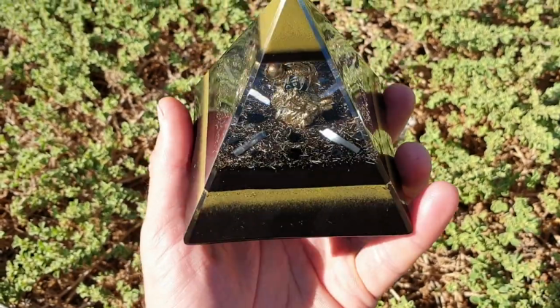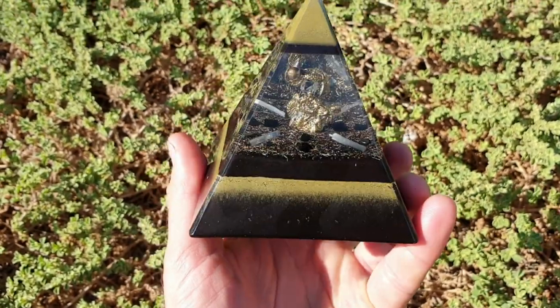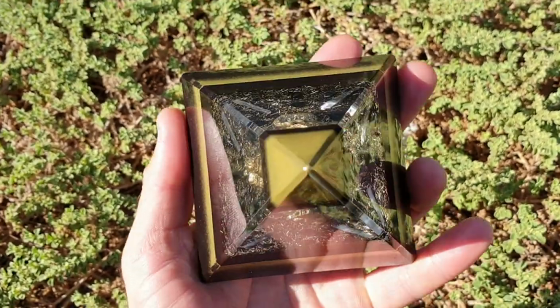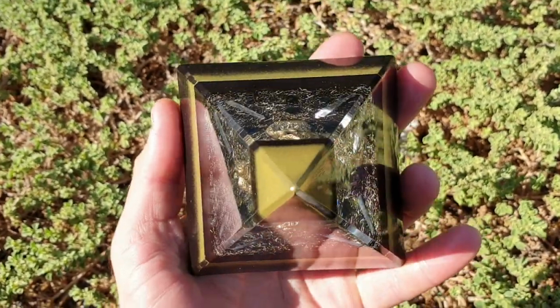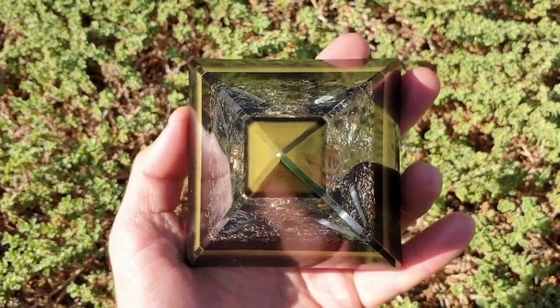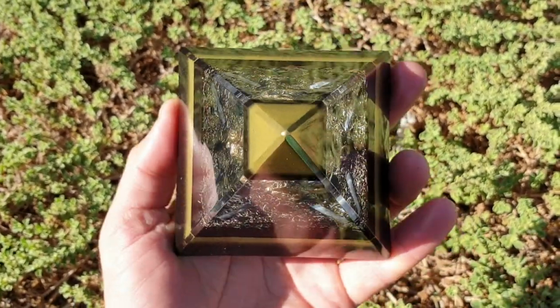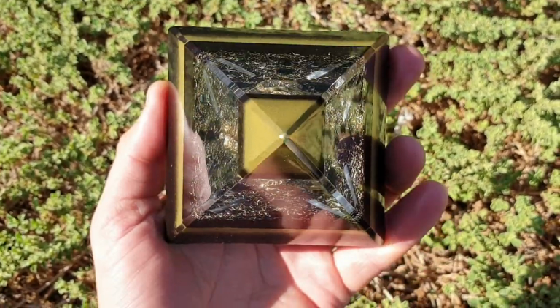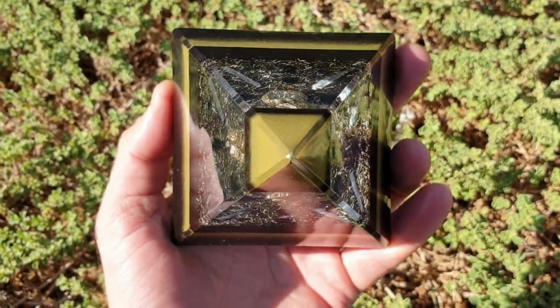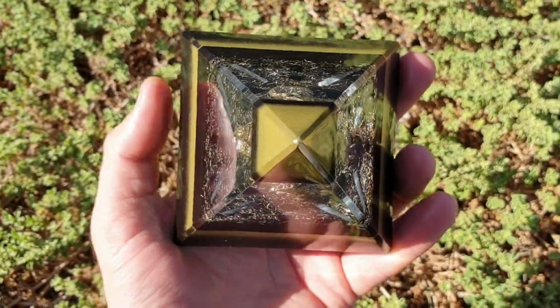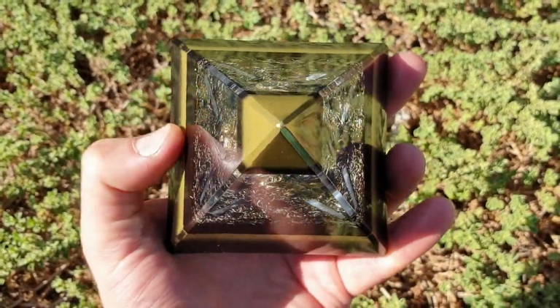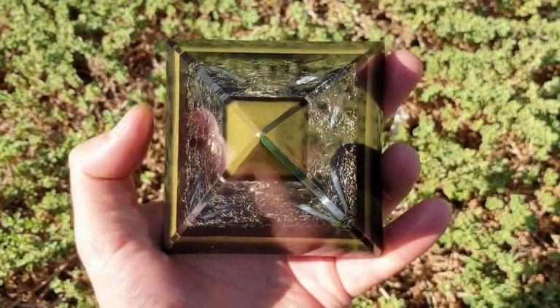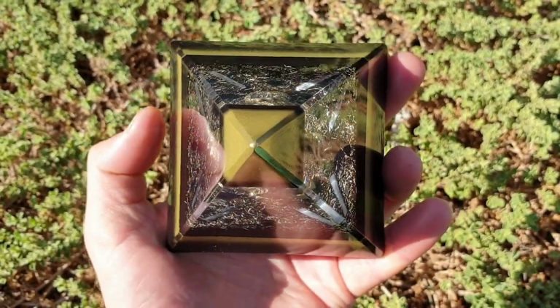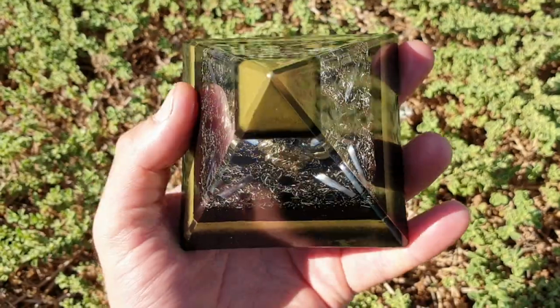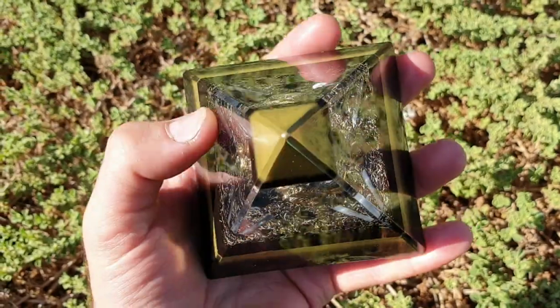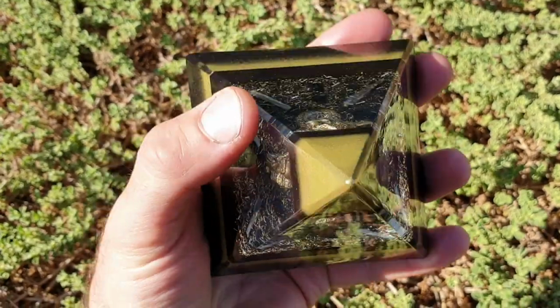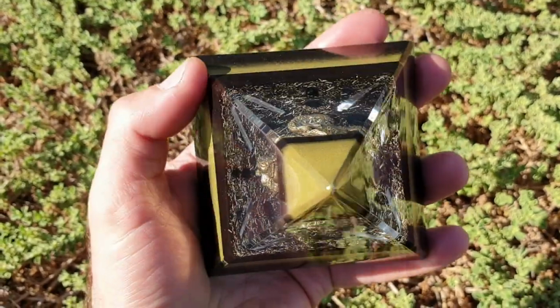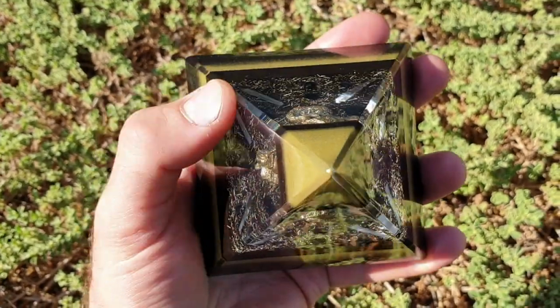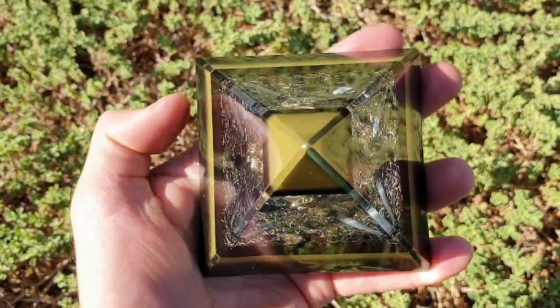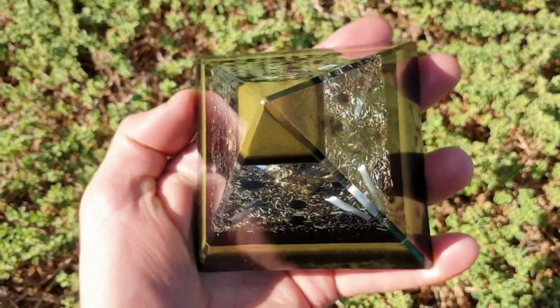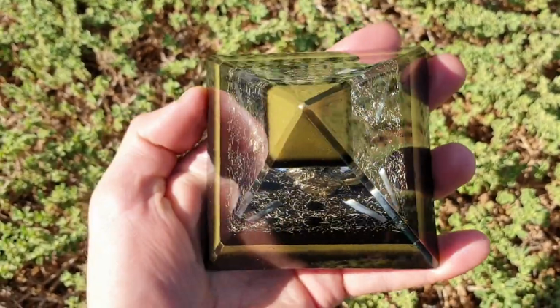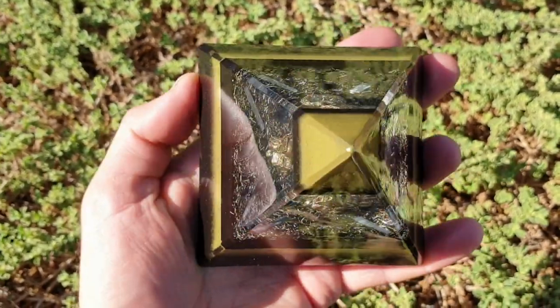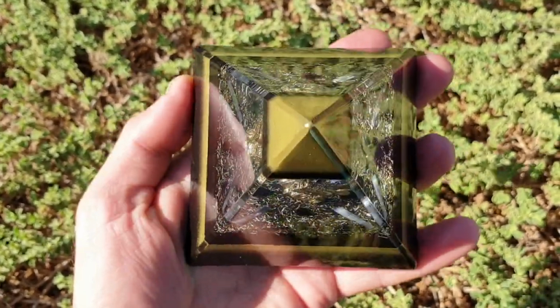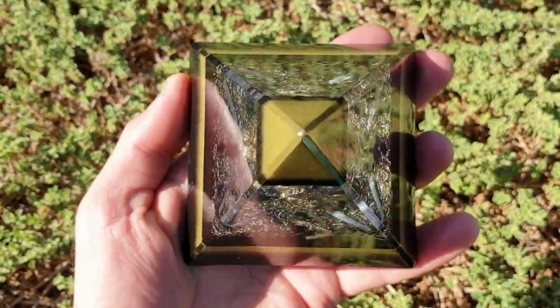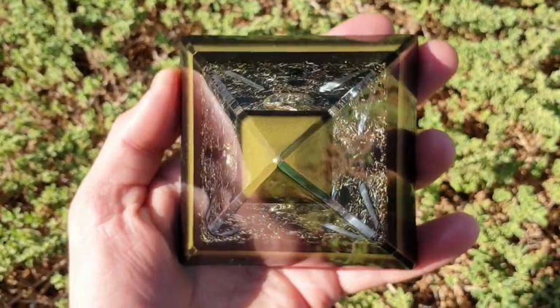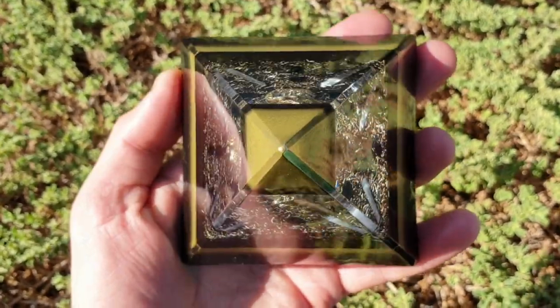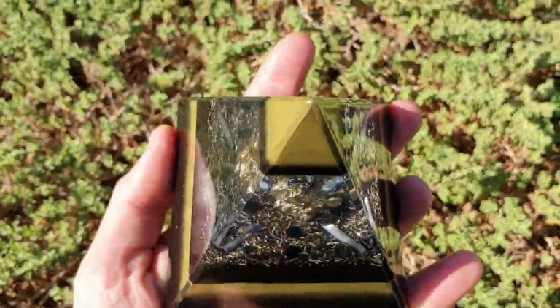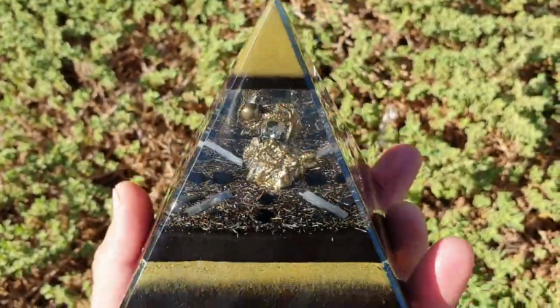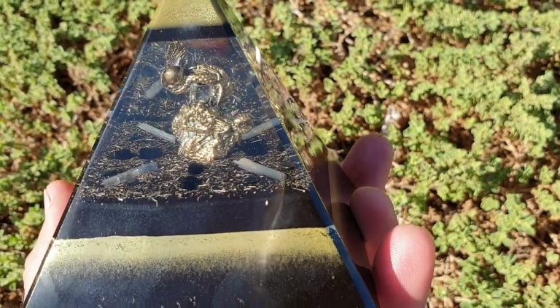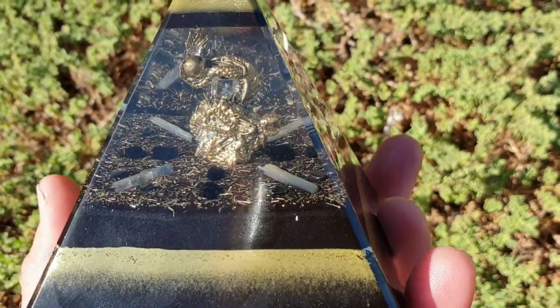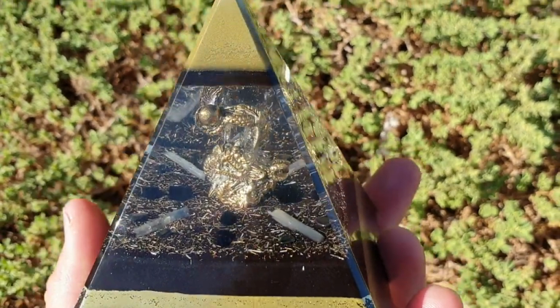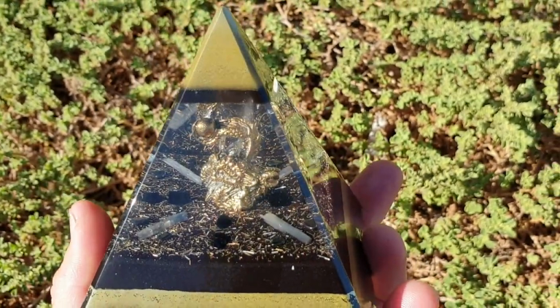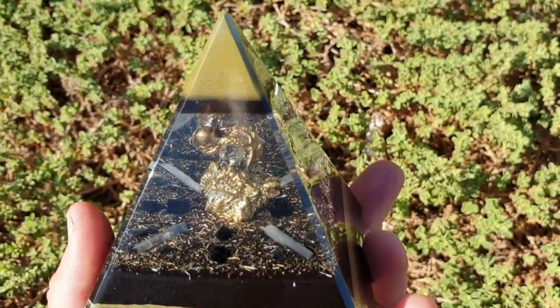Straight off the bat, it's like an eight-sided pyramid — you've got your four main sides and then you've got the edges here as a flat surface as well, so technically there's eight sides to this.